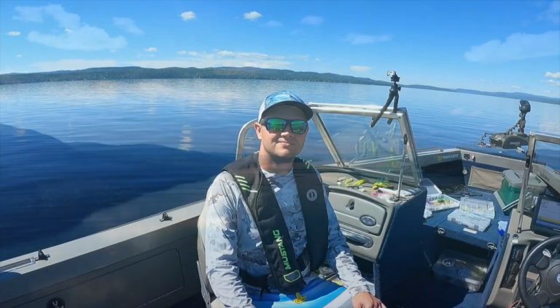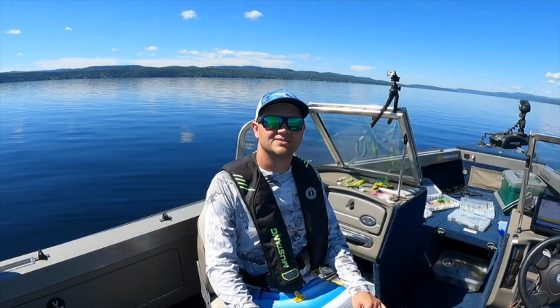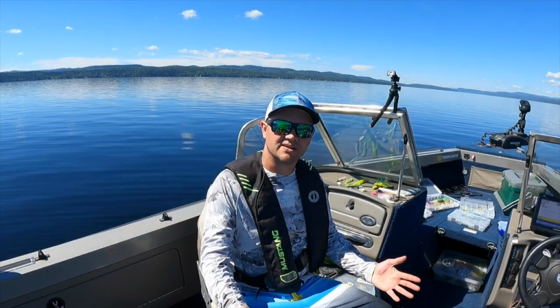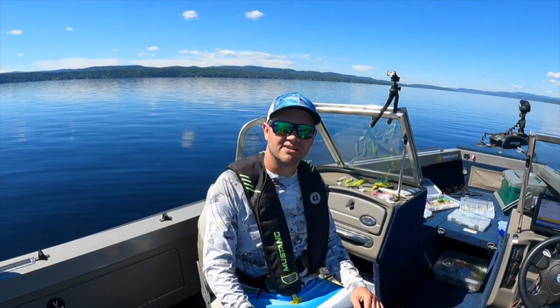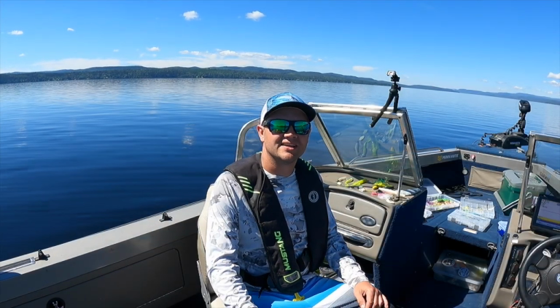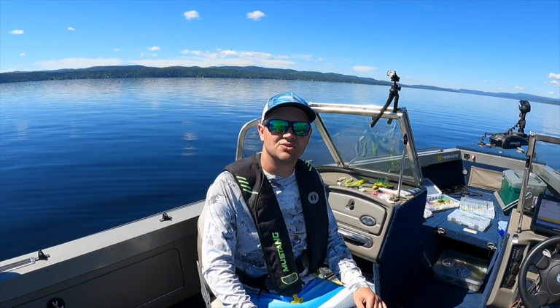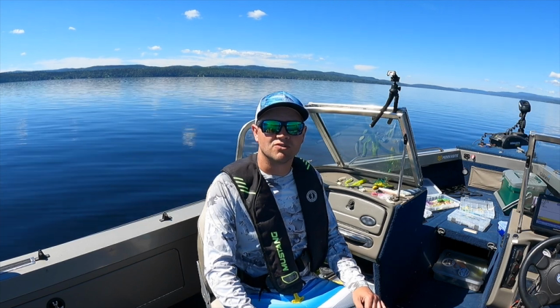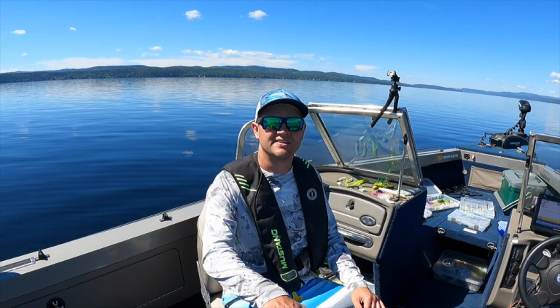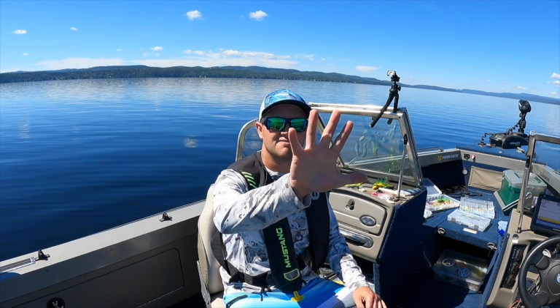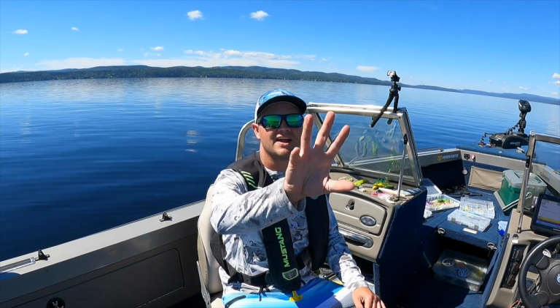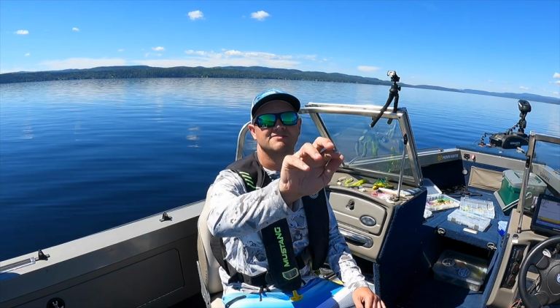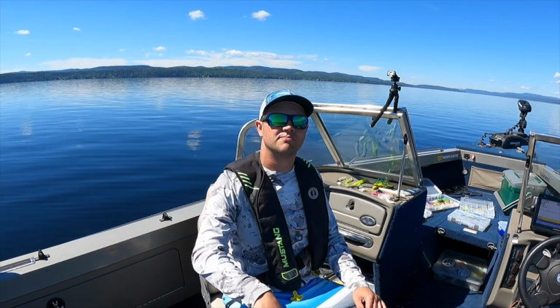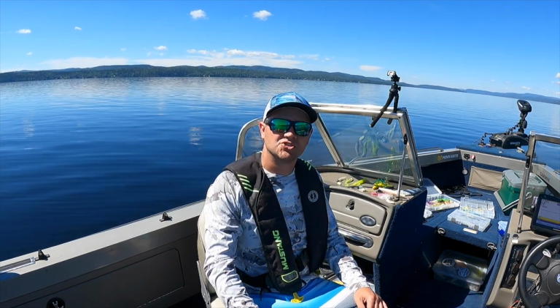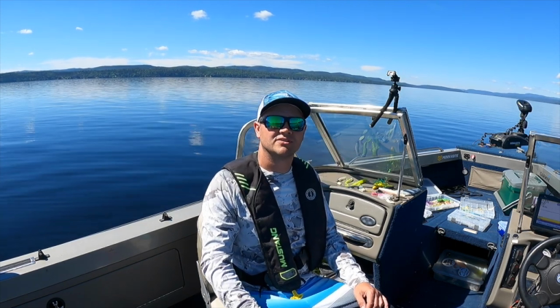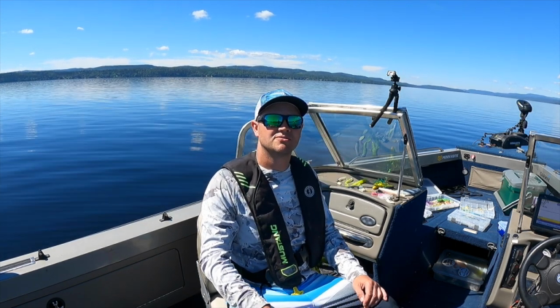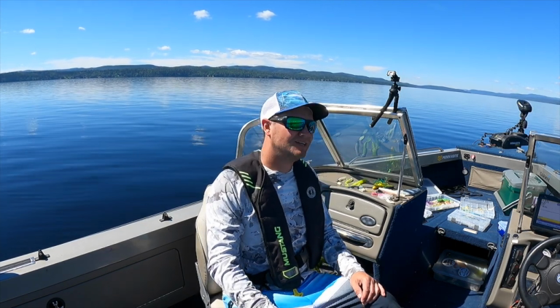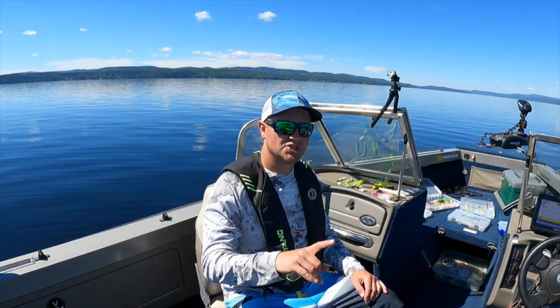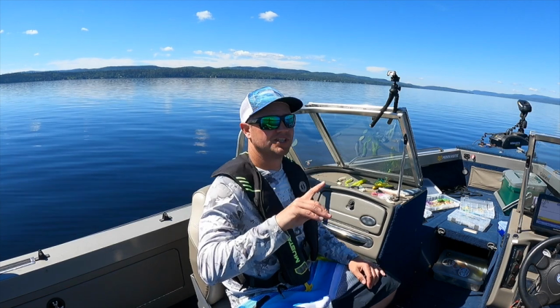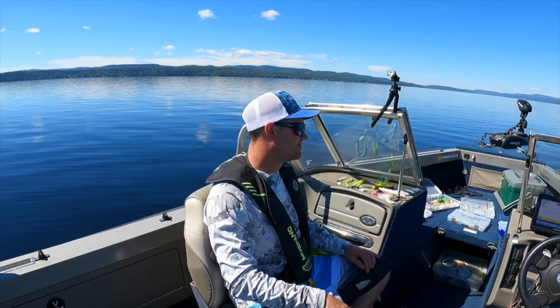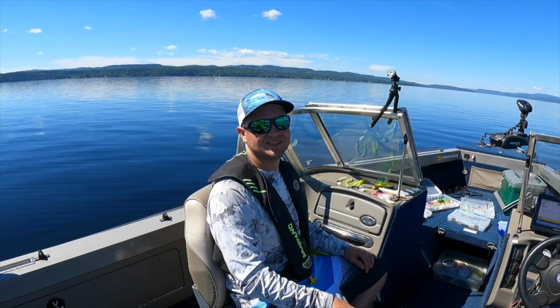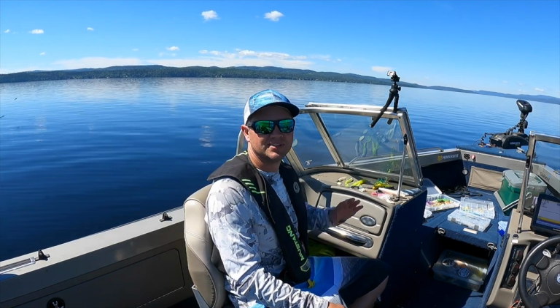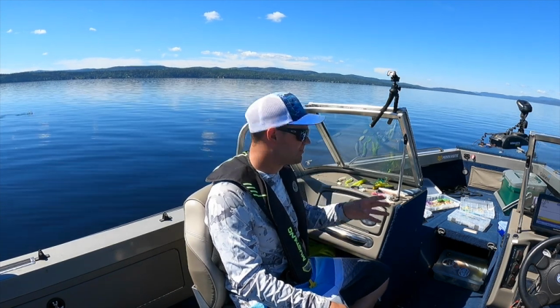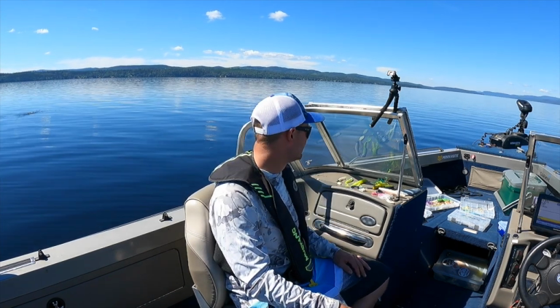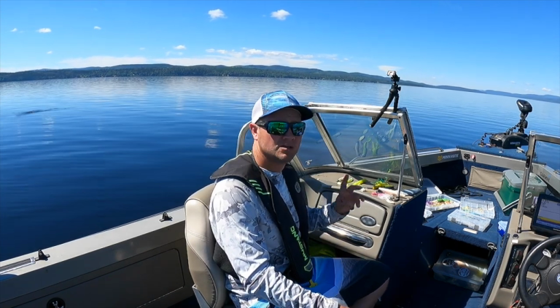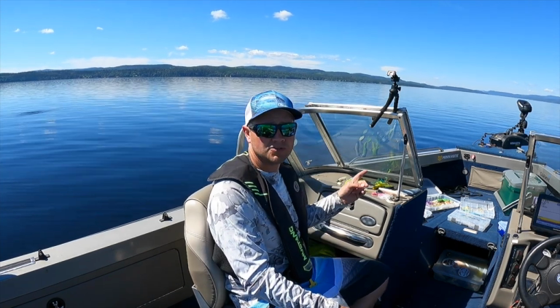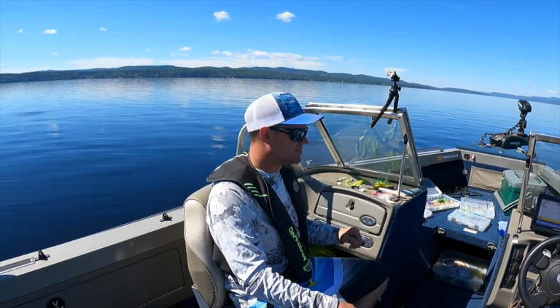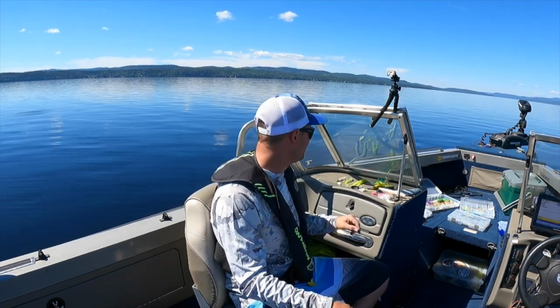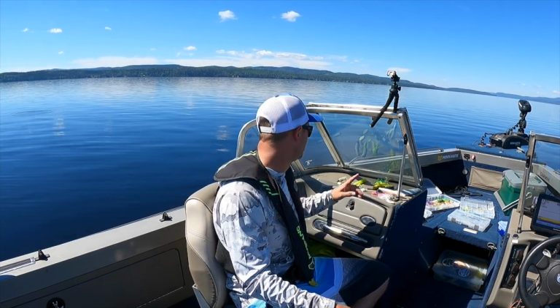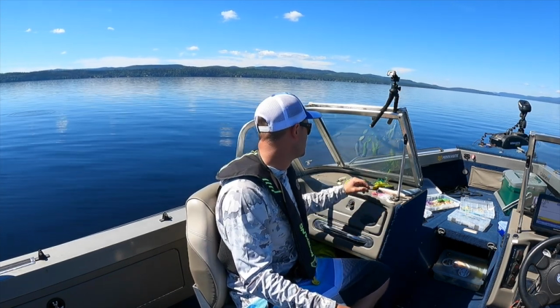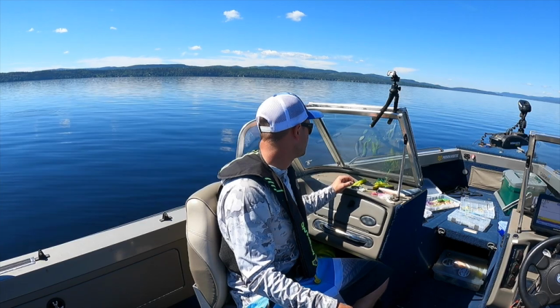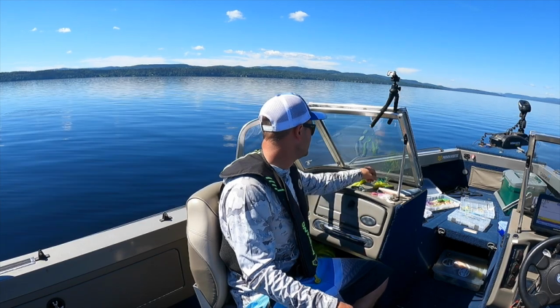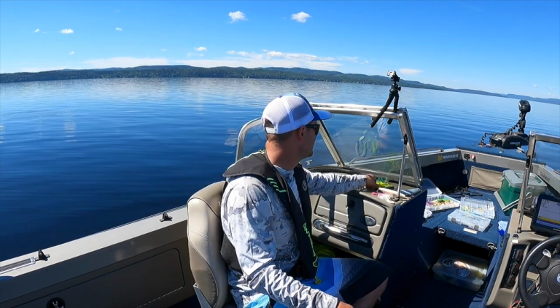Welcome back to my channel. Today I'd like to go over my five favorite baits for jigging for lake trout. Trolling is a whole other option, but let's go over some stuff.